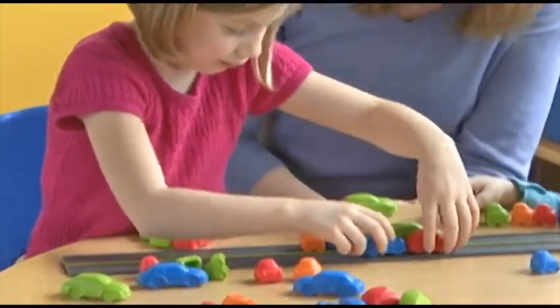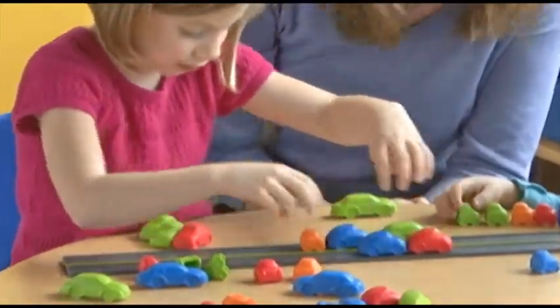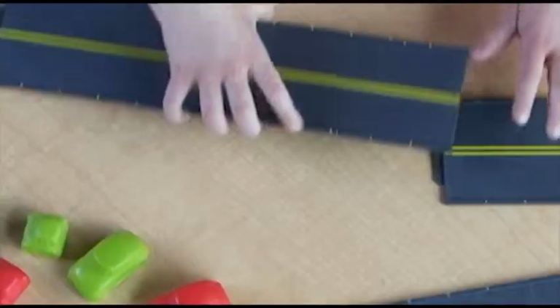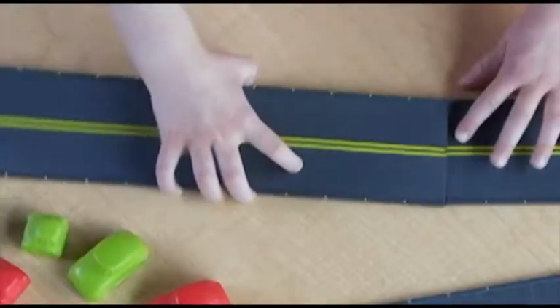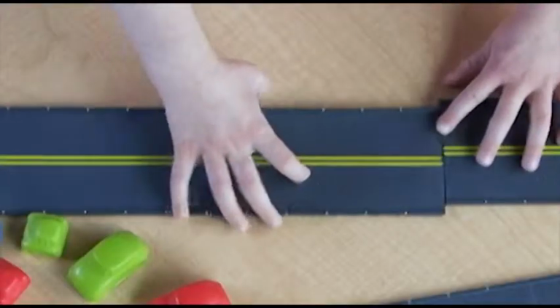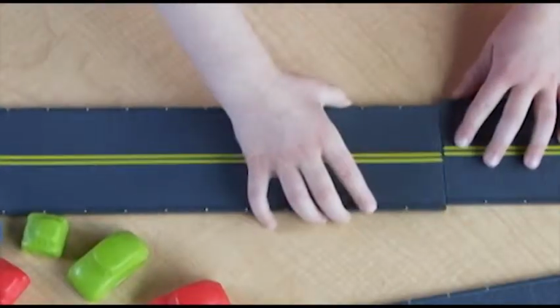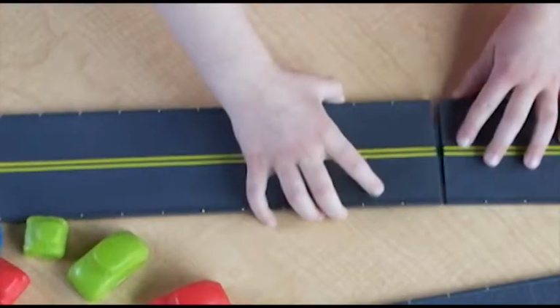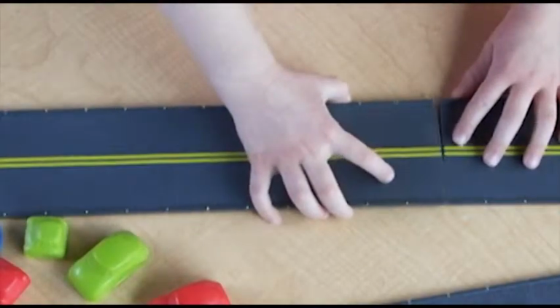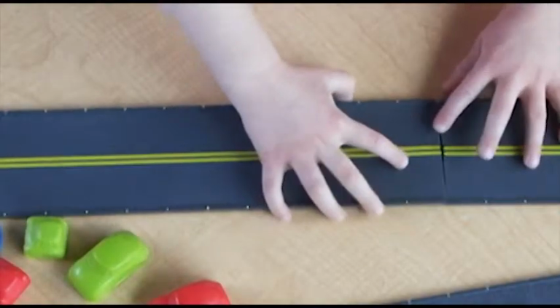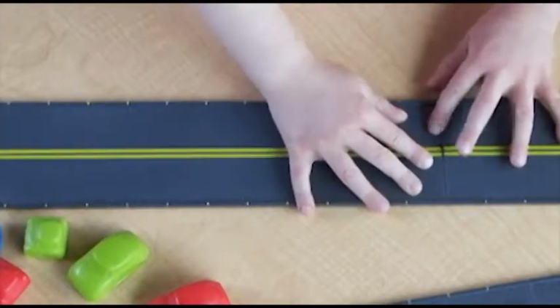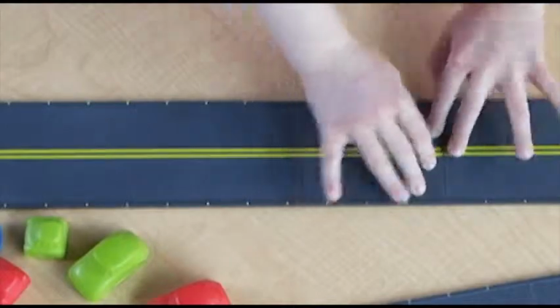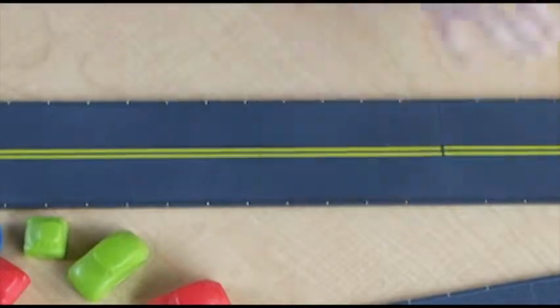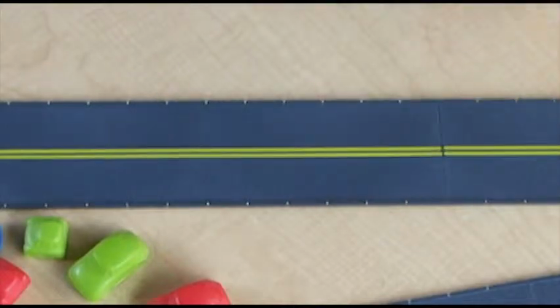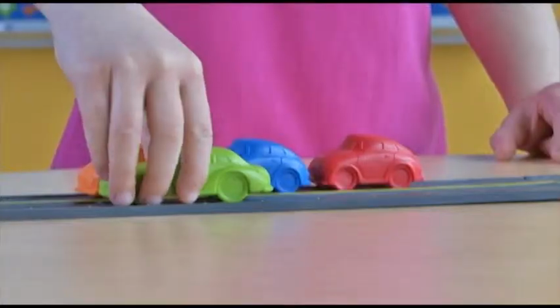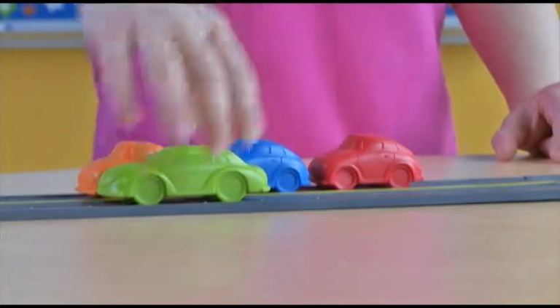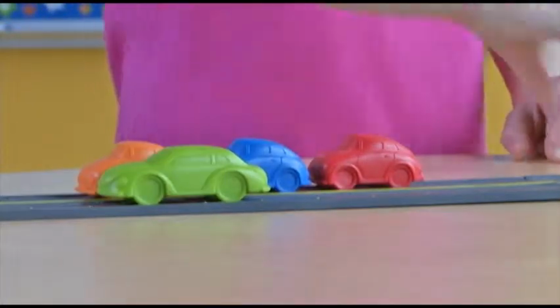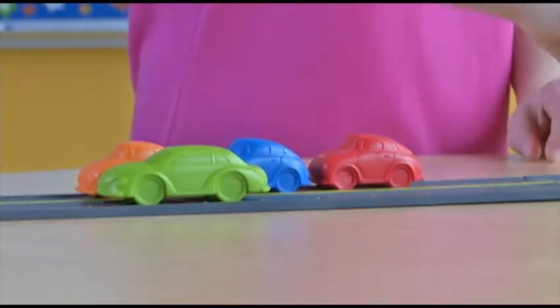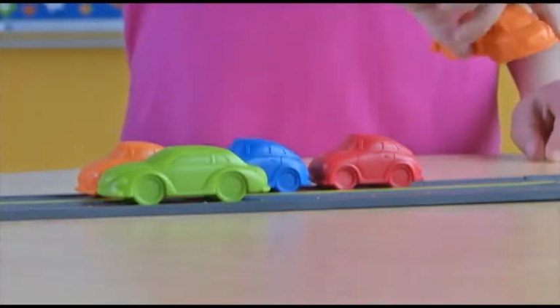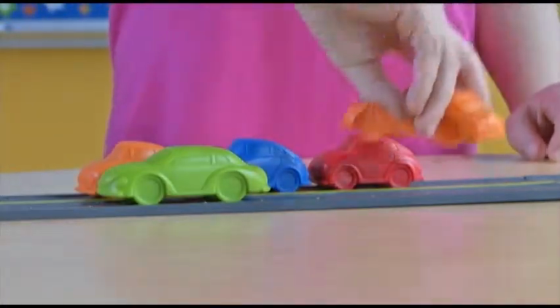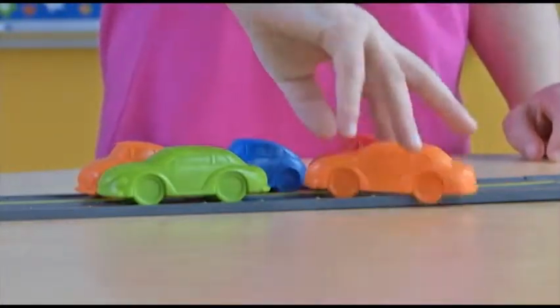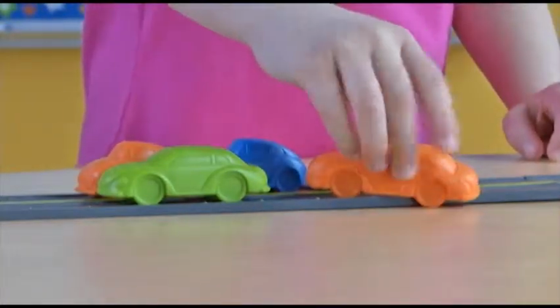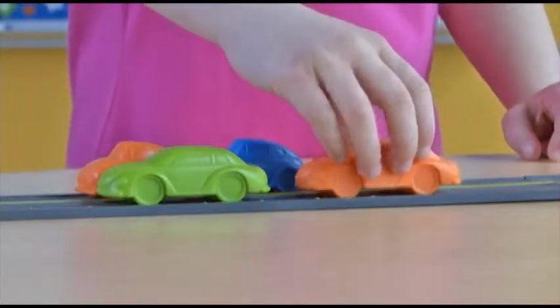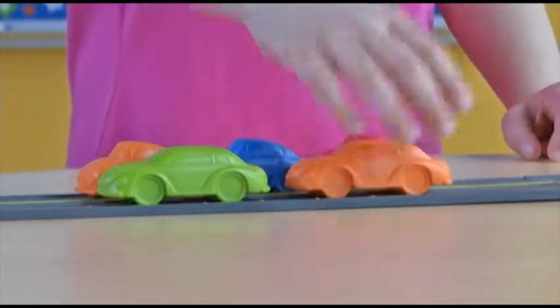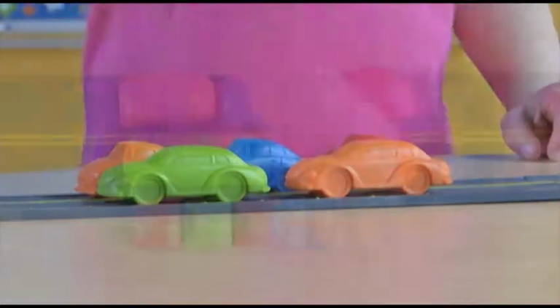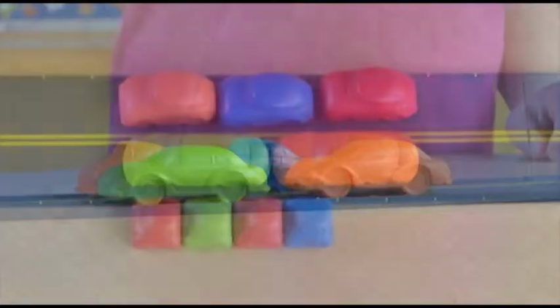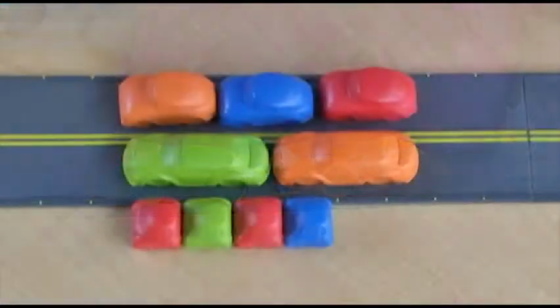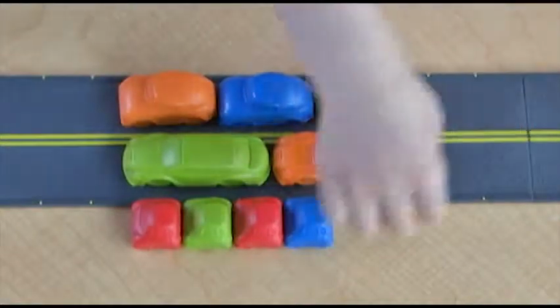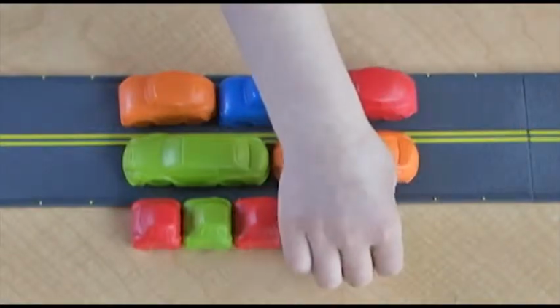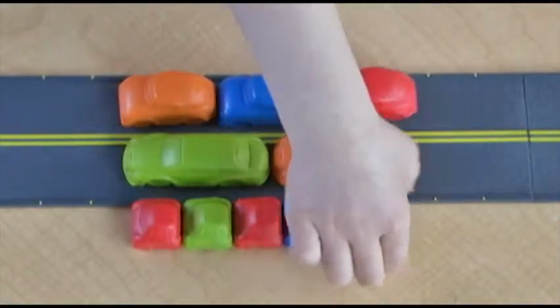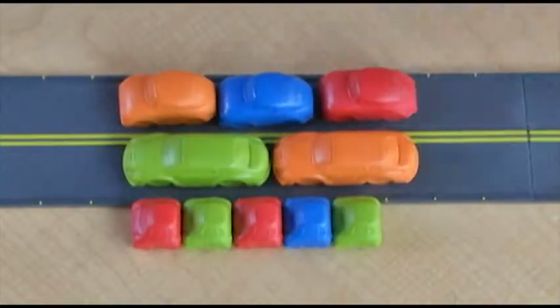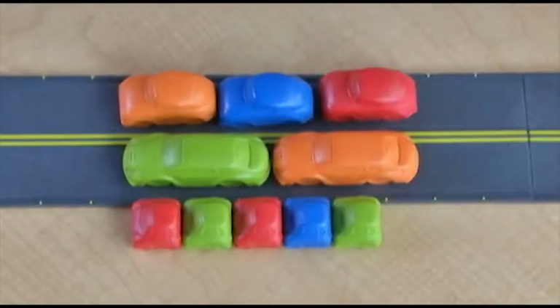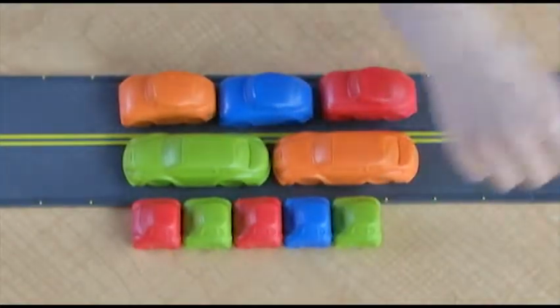Hook together the four interlocking roads and let your students explore by placing cars on either side of the tracks. It looks like three medium cars equals two large ones — then how many small cars is that?